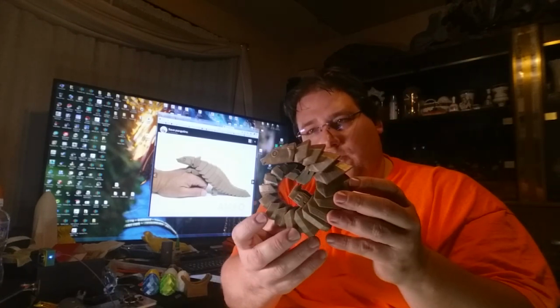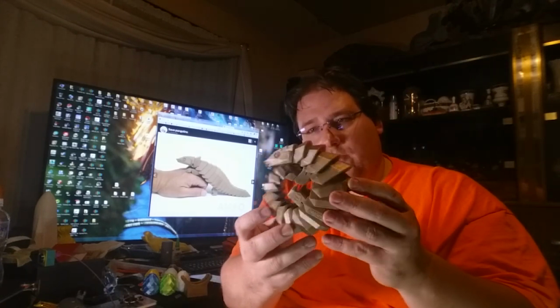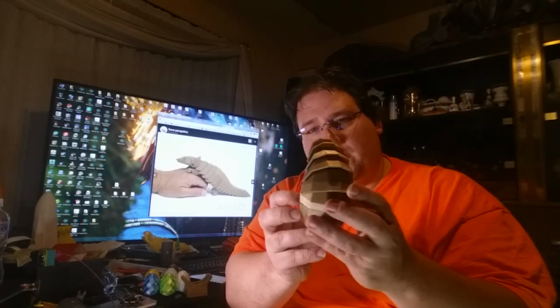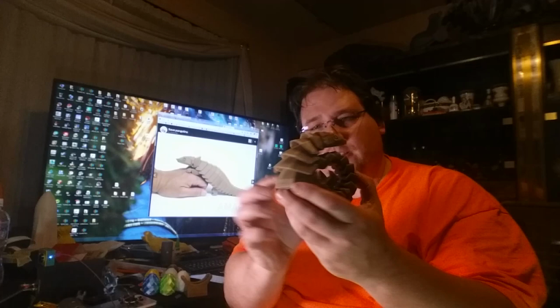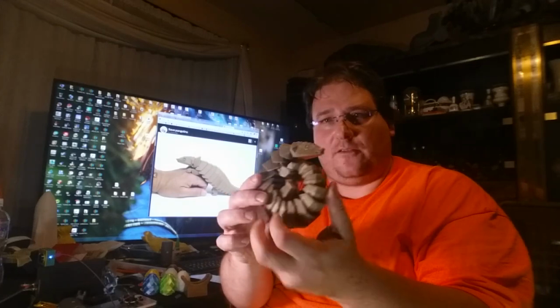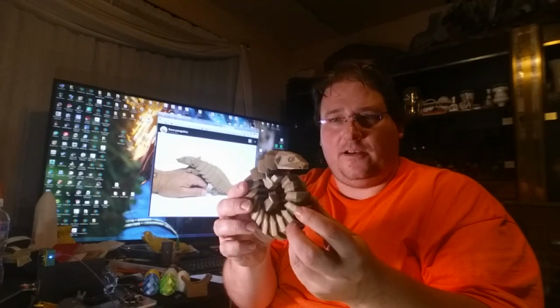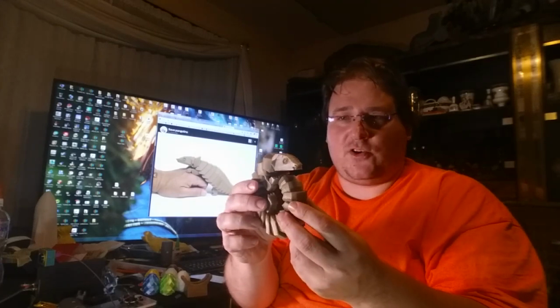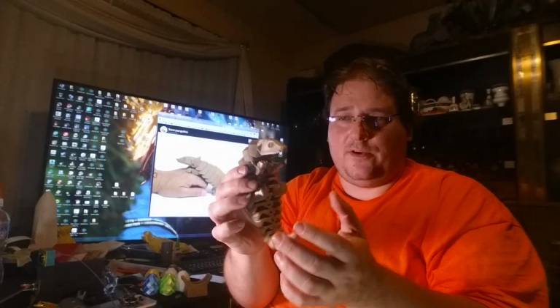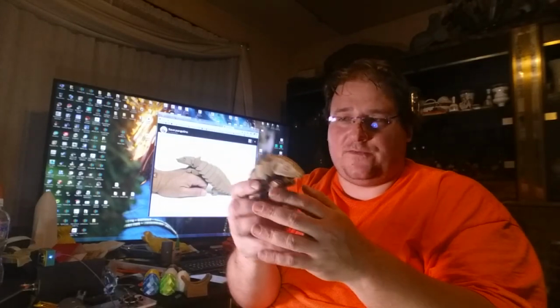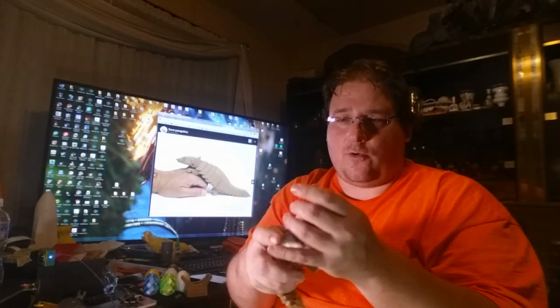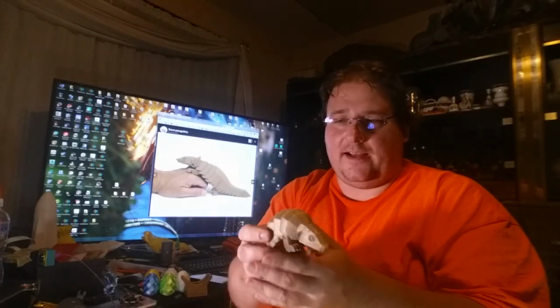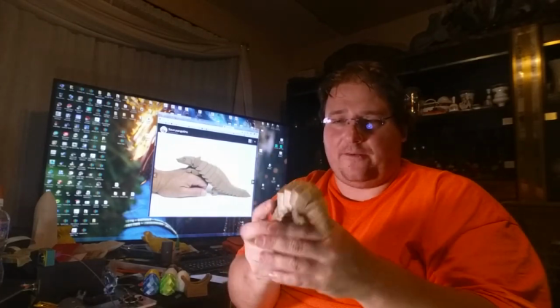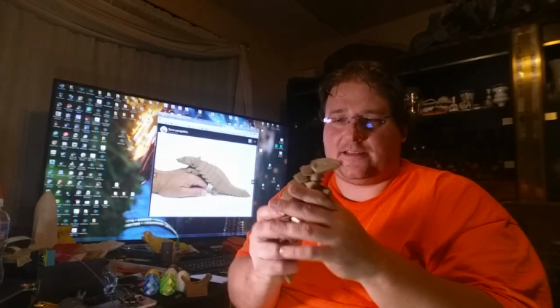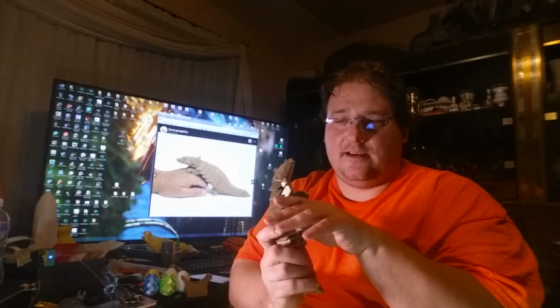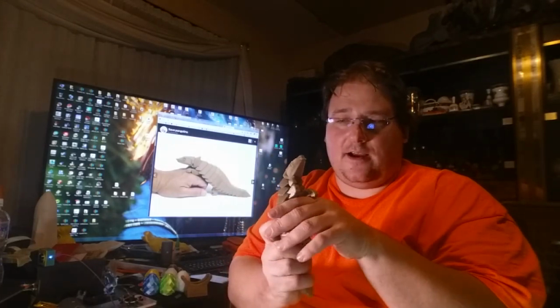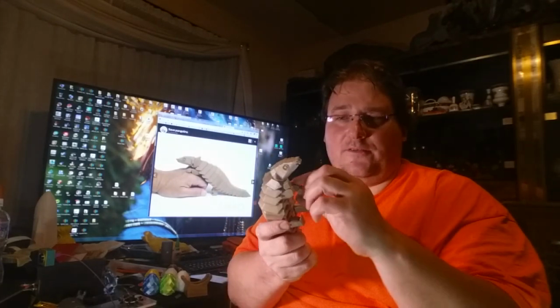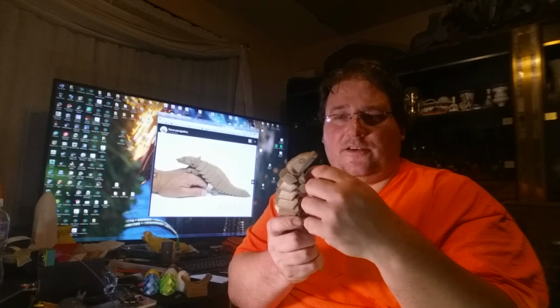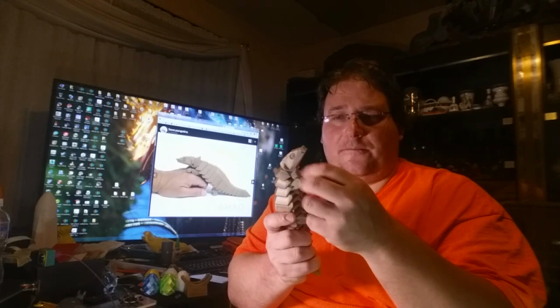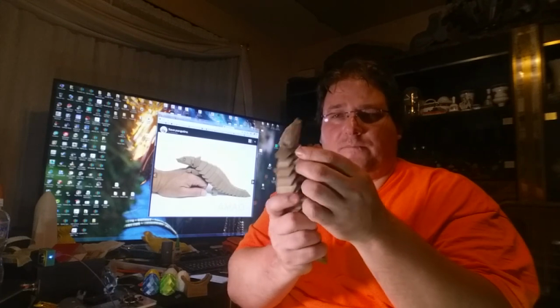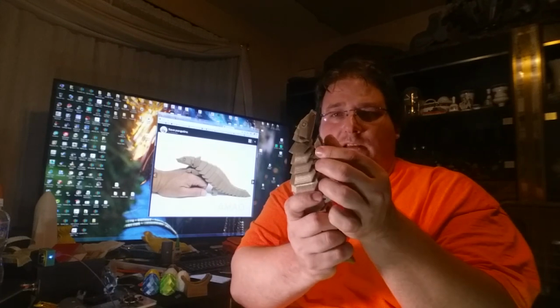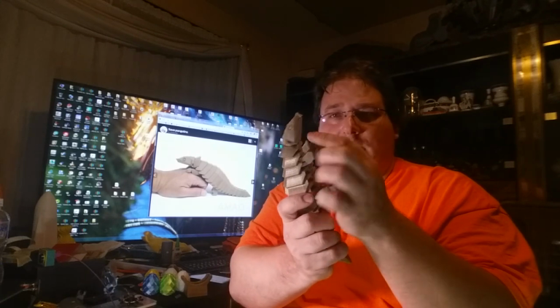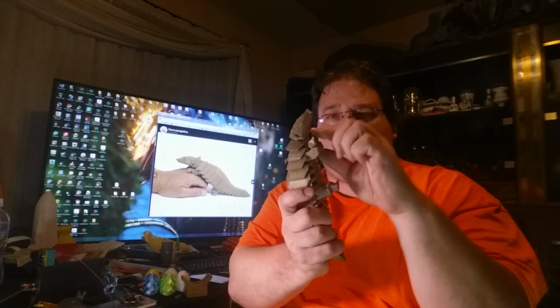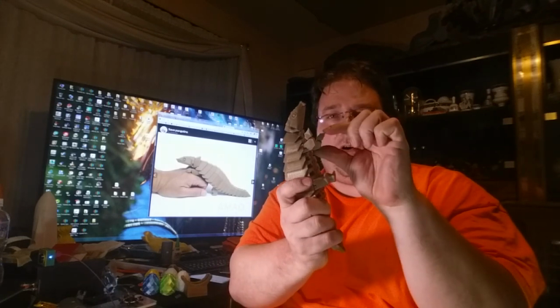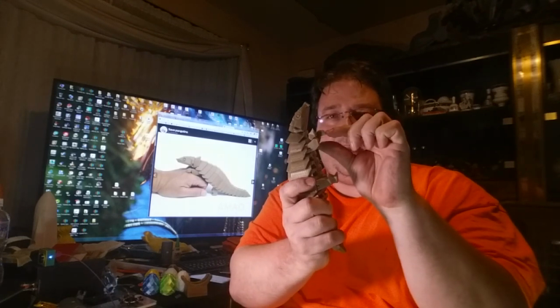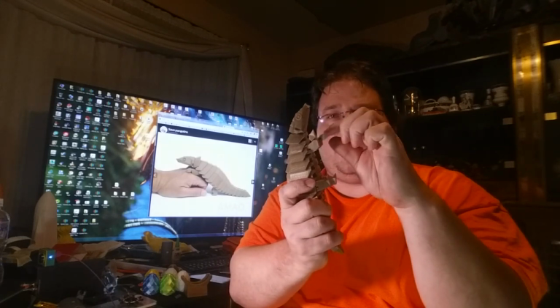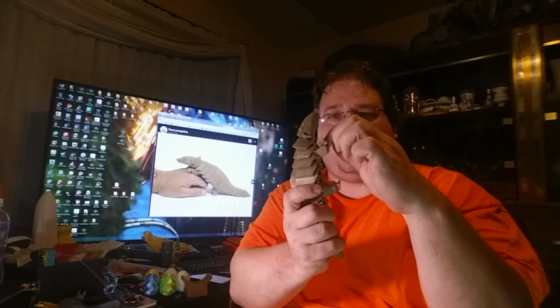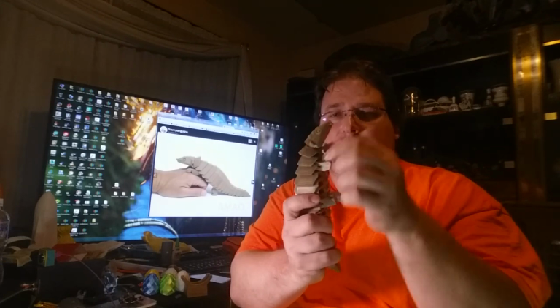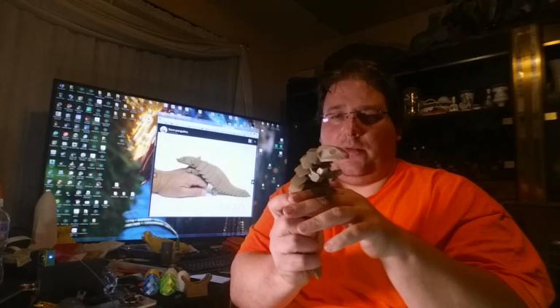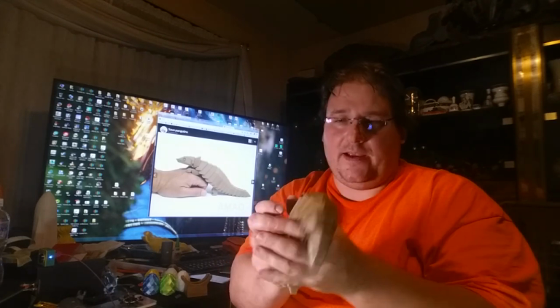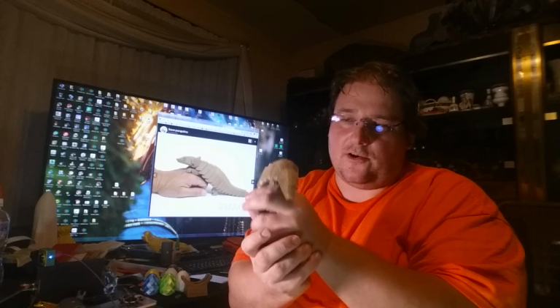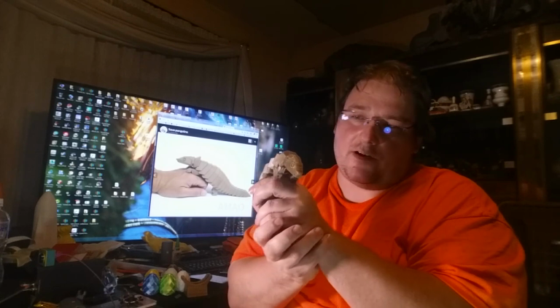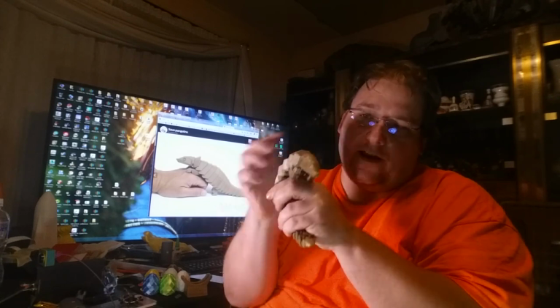You will not regret printing this. It is a ton of fun, it is cool, and it's very organic the way it flexes. Even the feet are articulated — a little pivot, bend, and swivel. And the way he just curves around your hand is really neat.